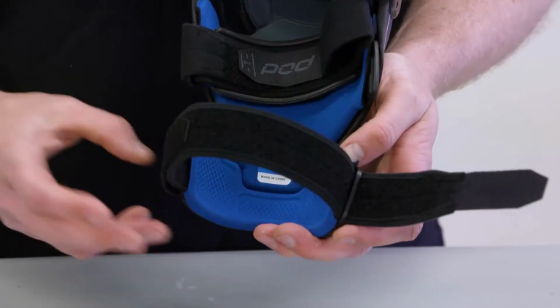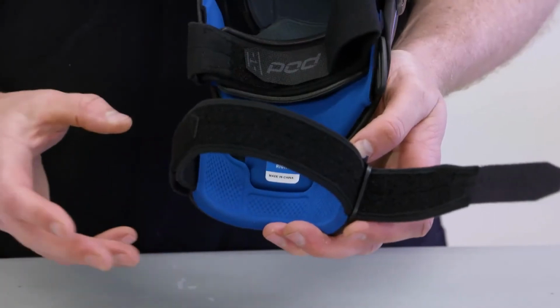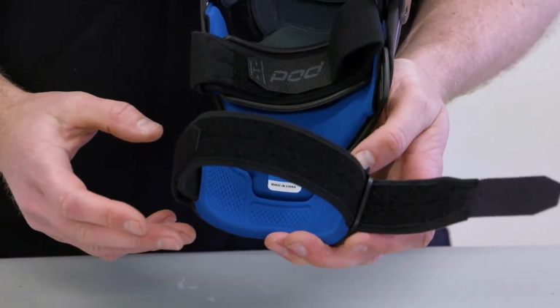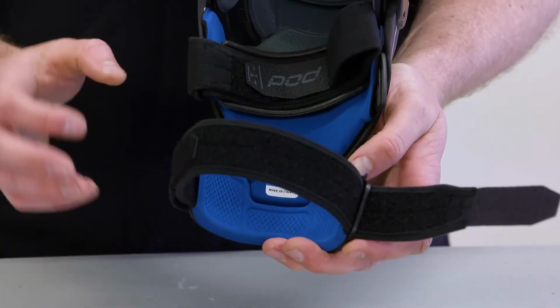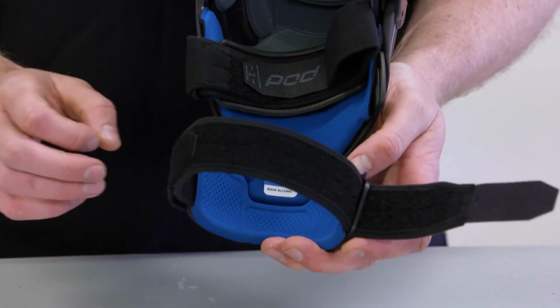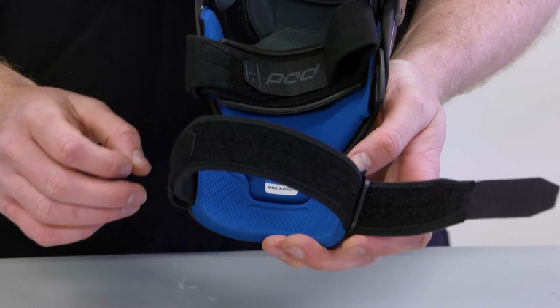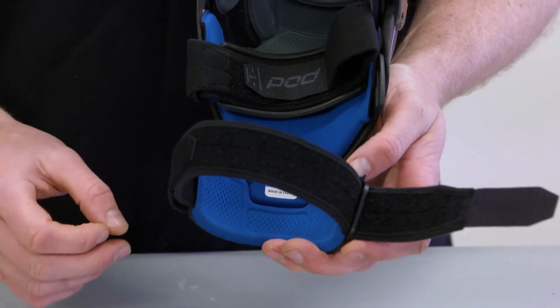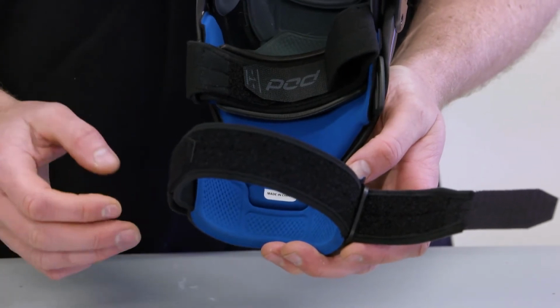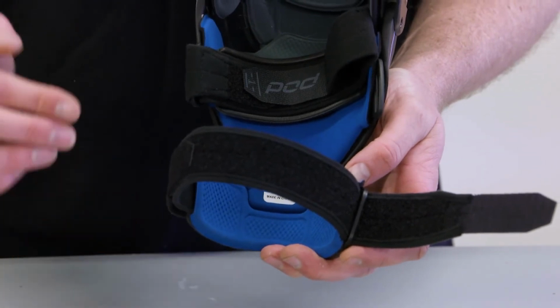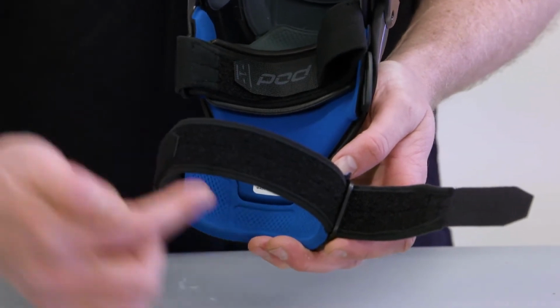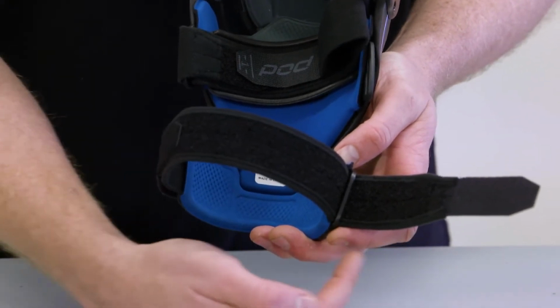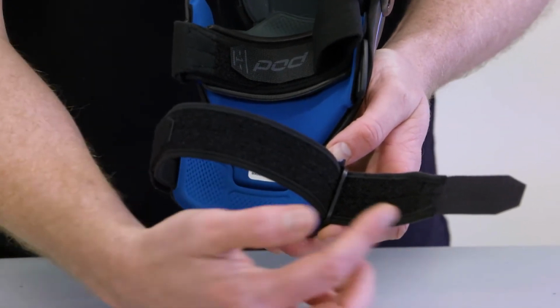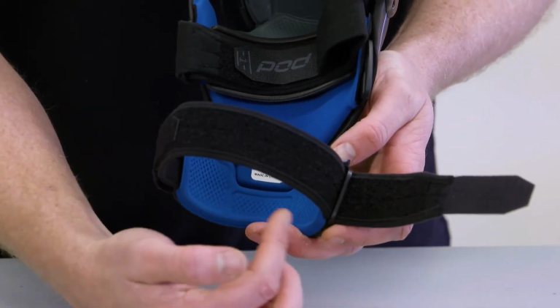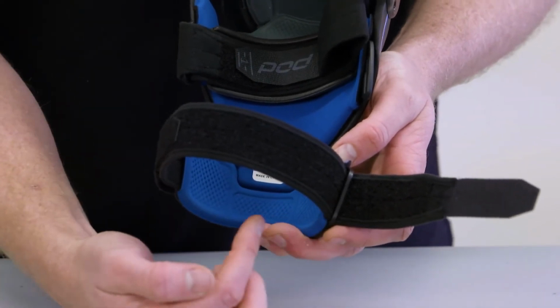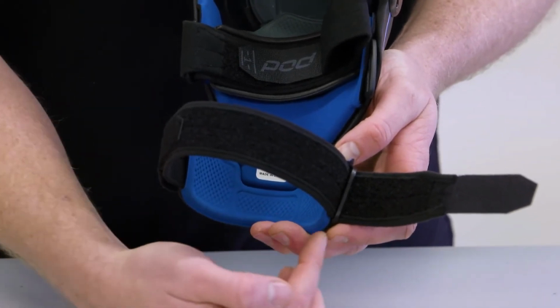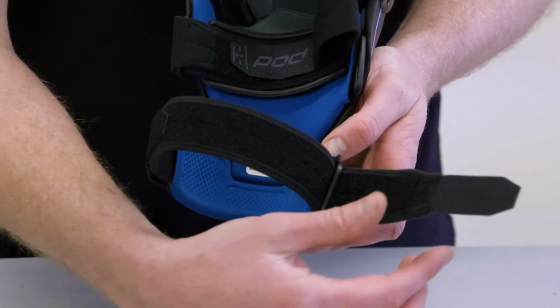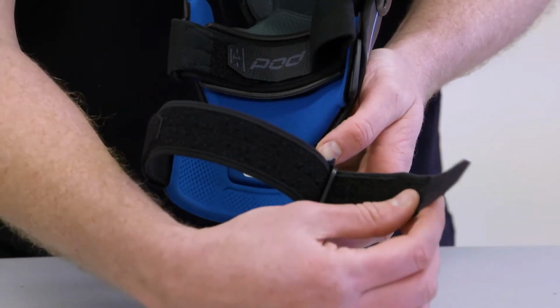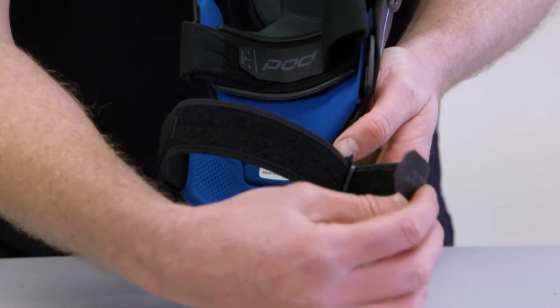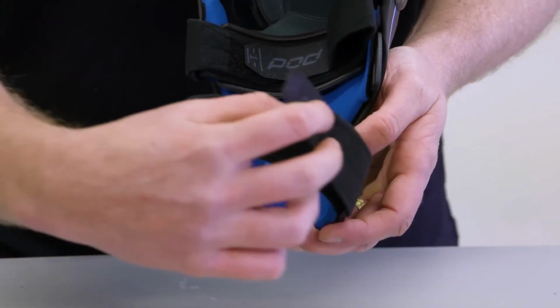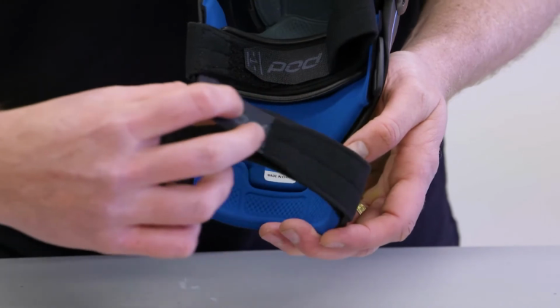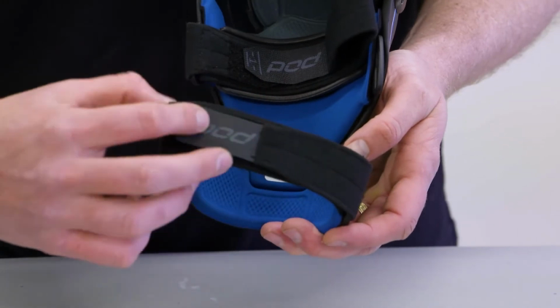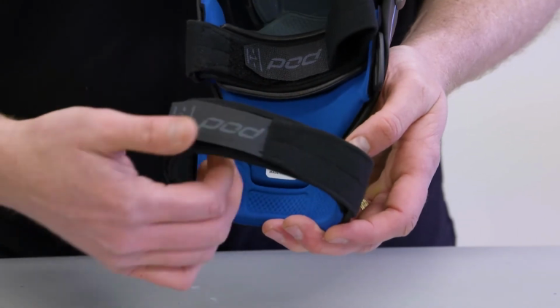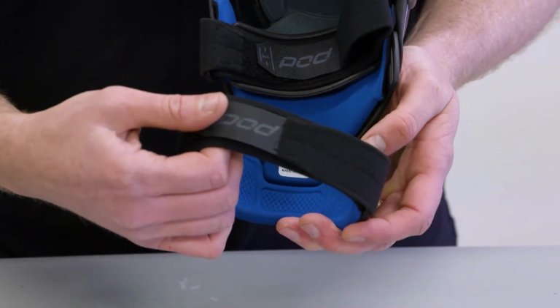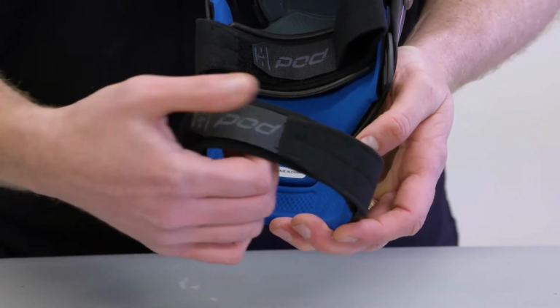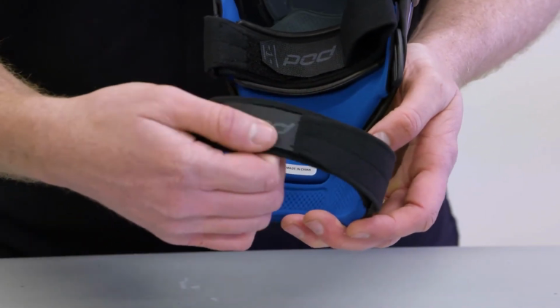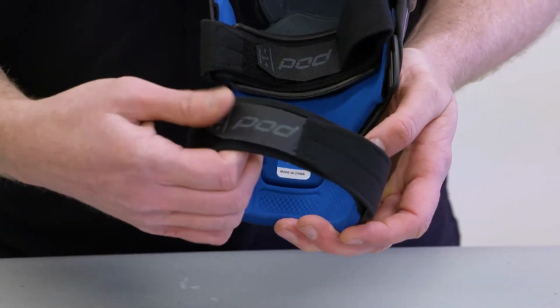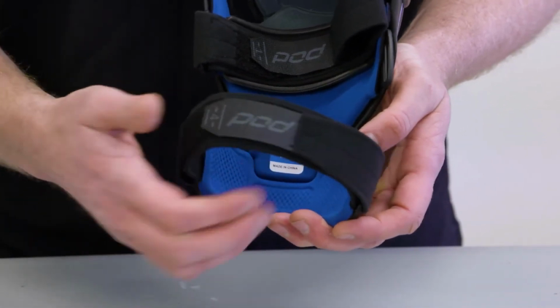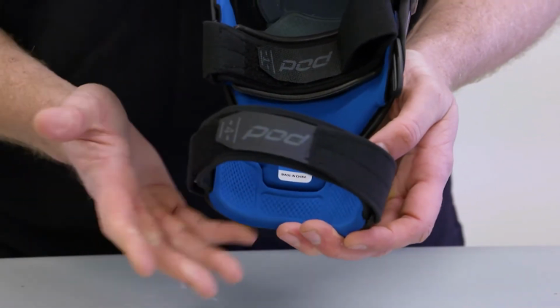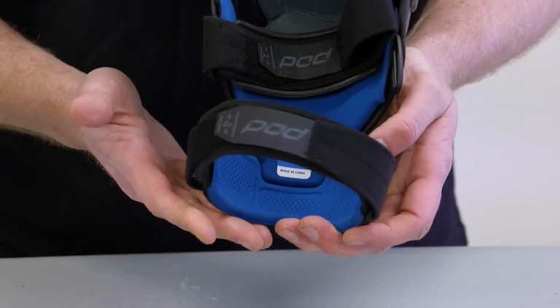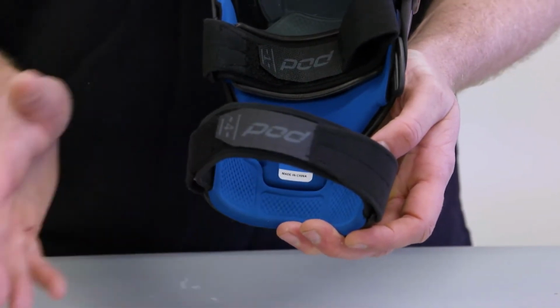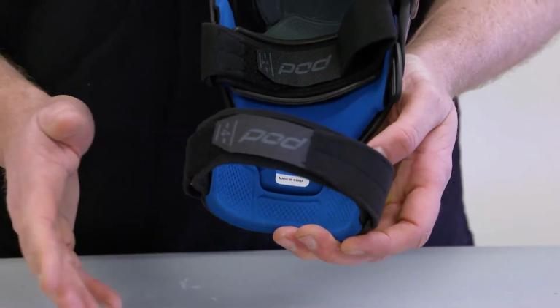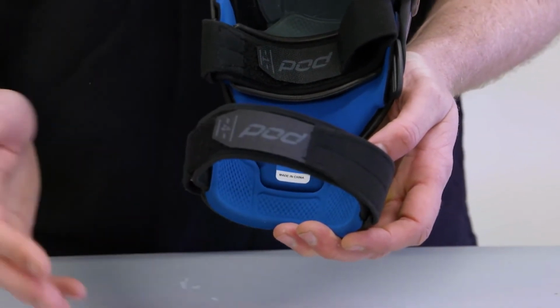When you finish riding, something else we highly recommend is to do your braces back up — thread the straps back through the loops and make sure there's no male Velcro that can catch on anything in your gear bag or in your brace bag.